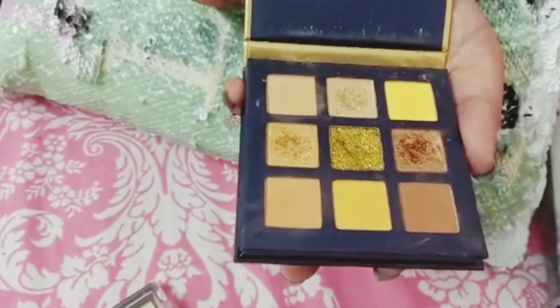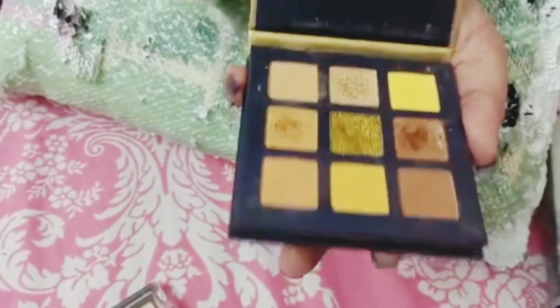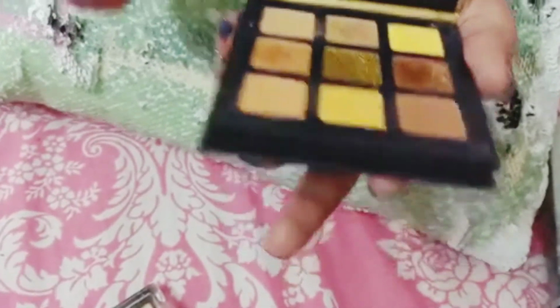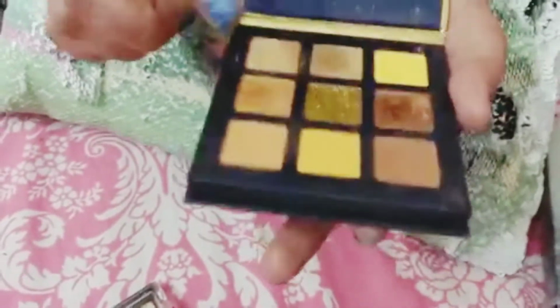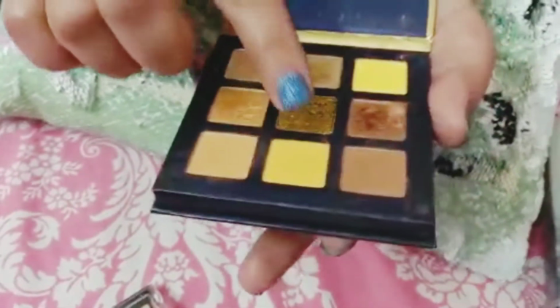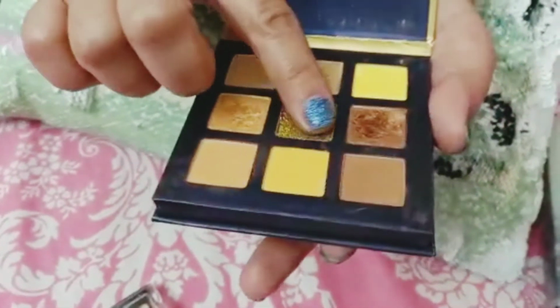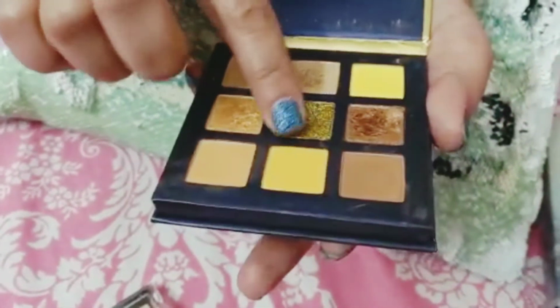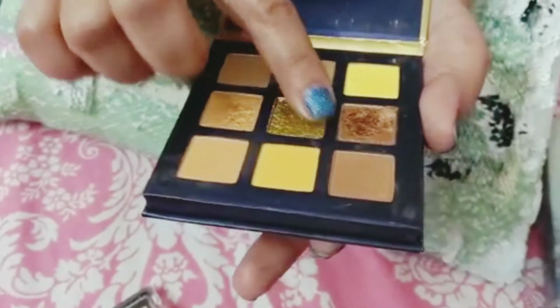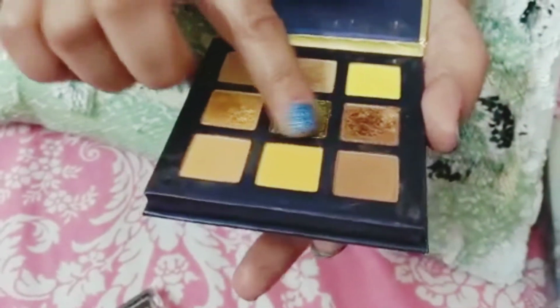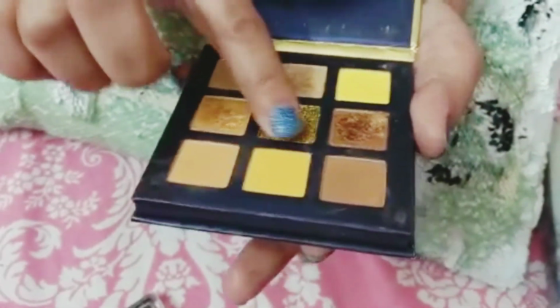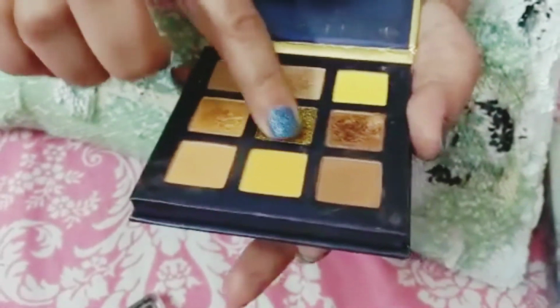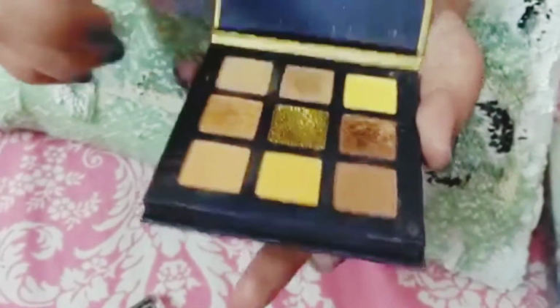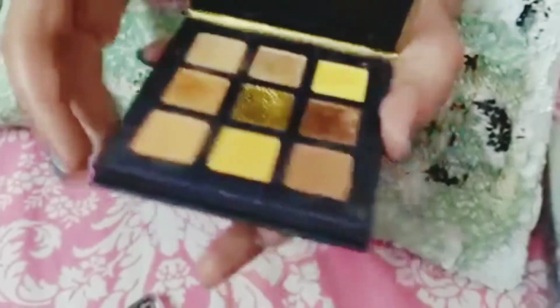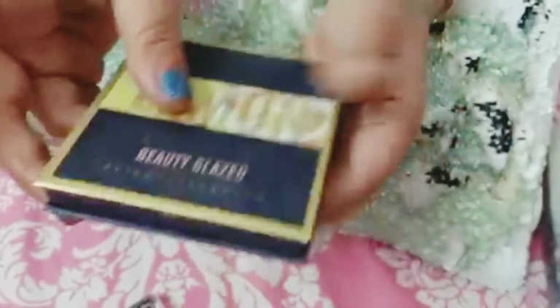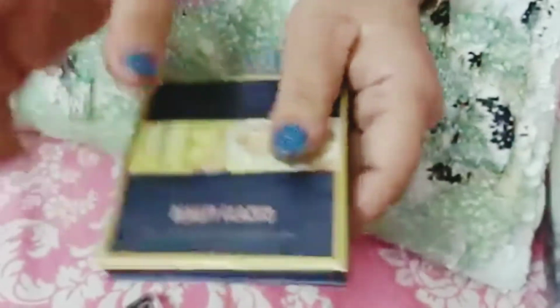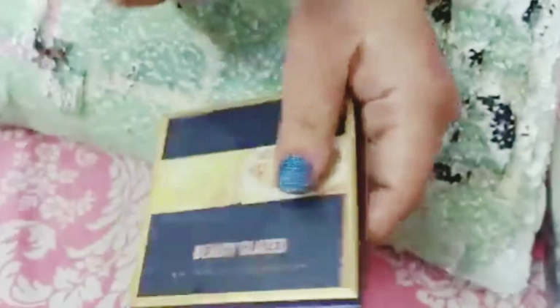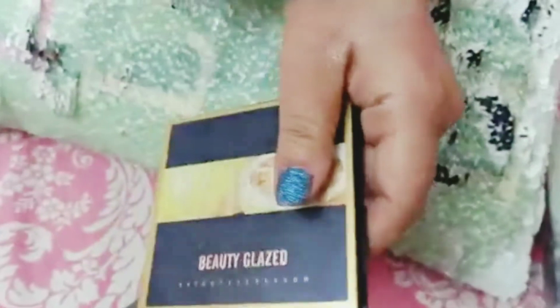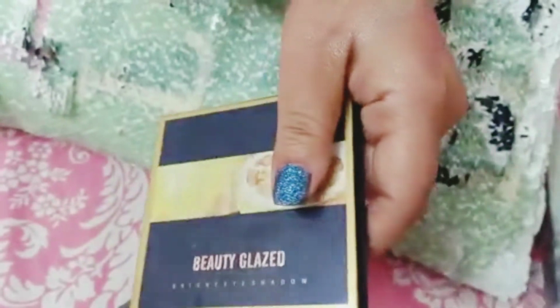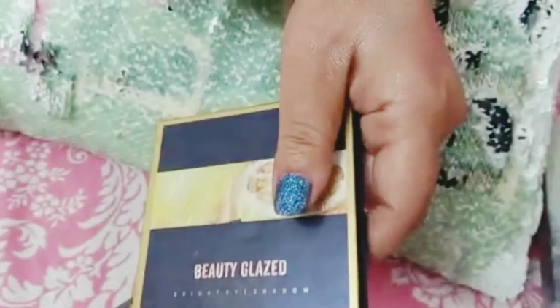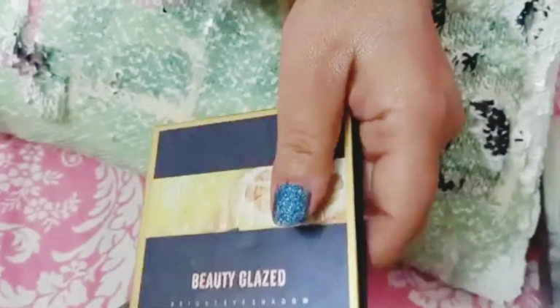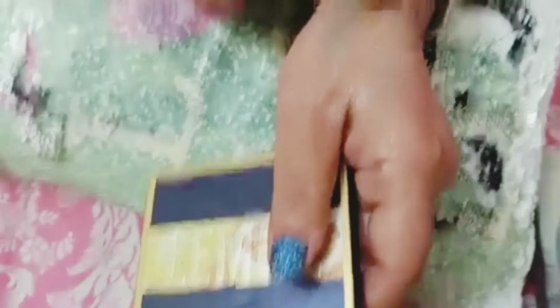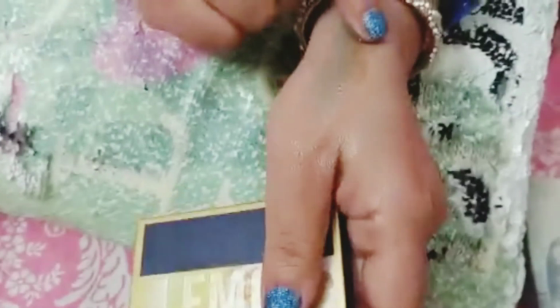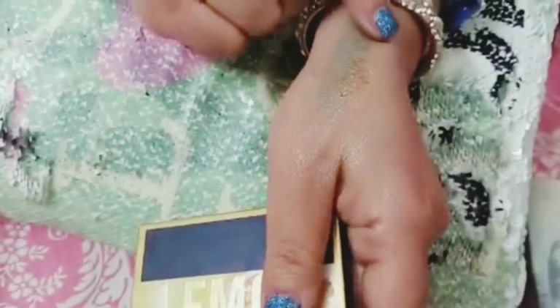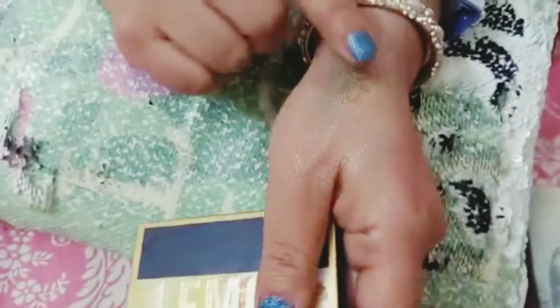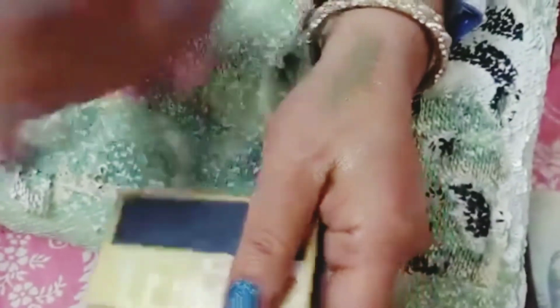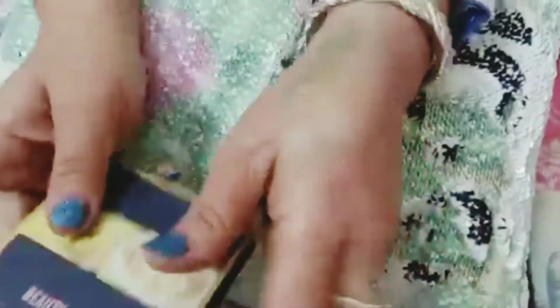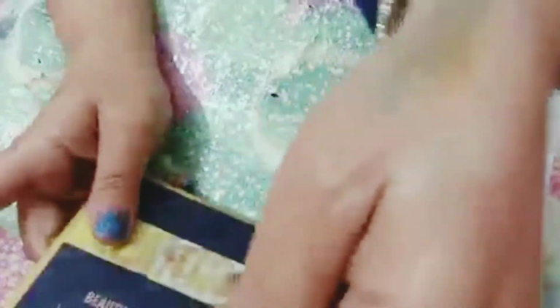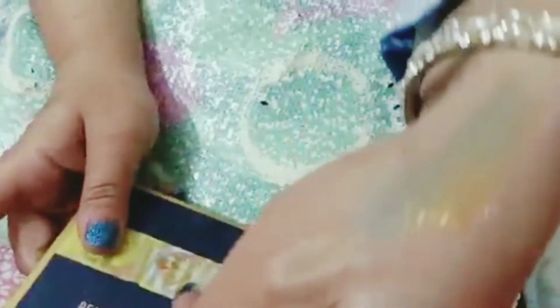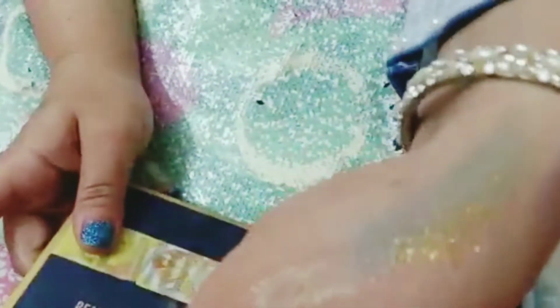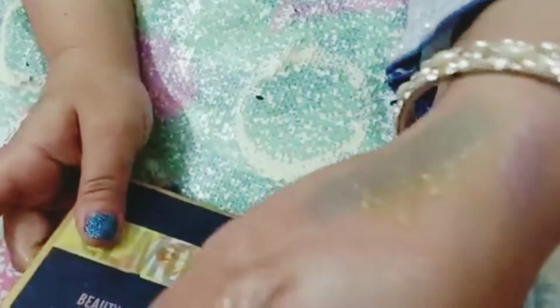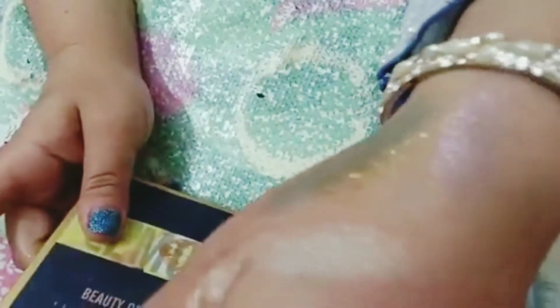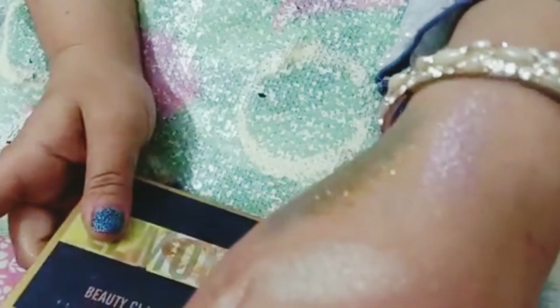This is the gel. I will use it a lot. There are chunks in it.